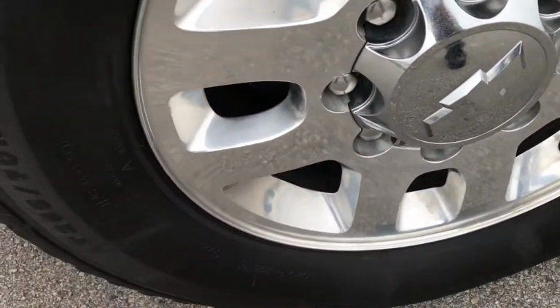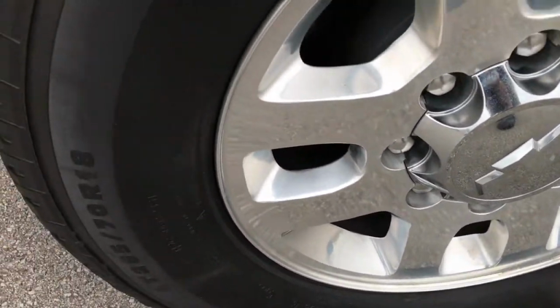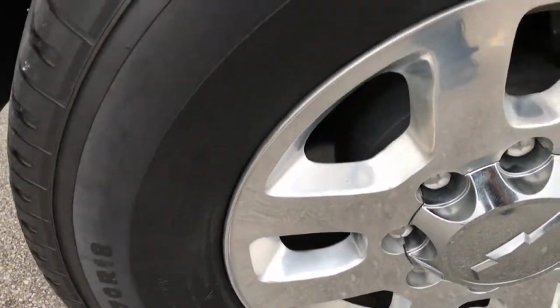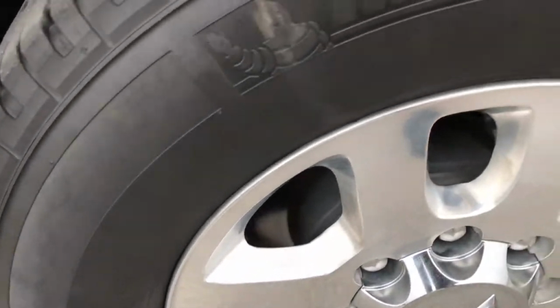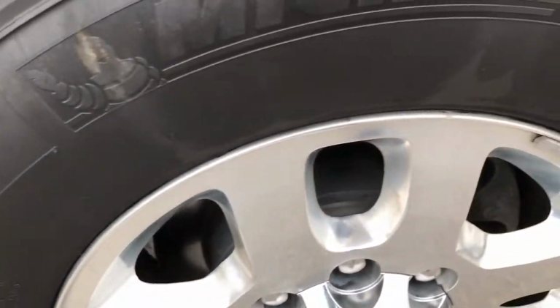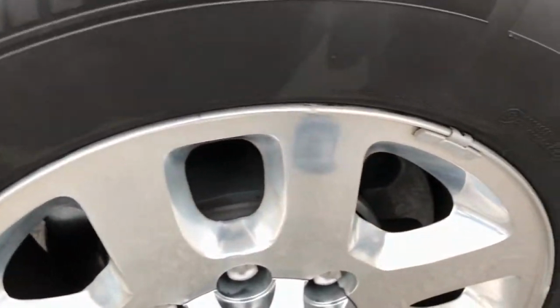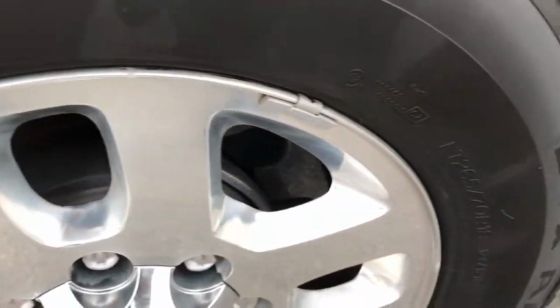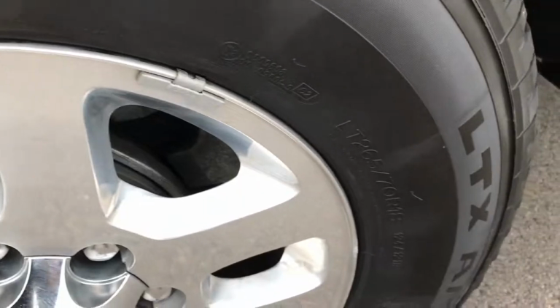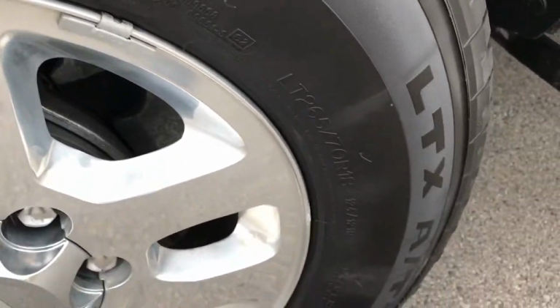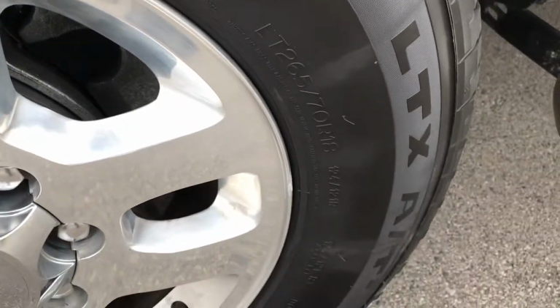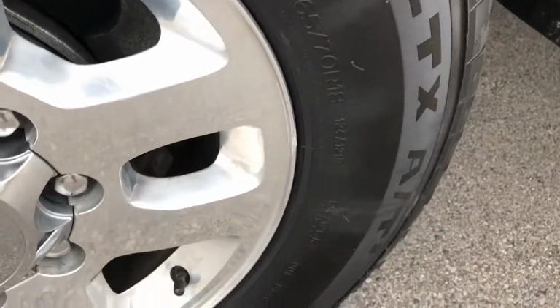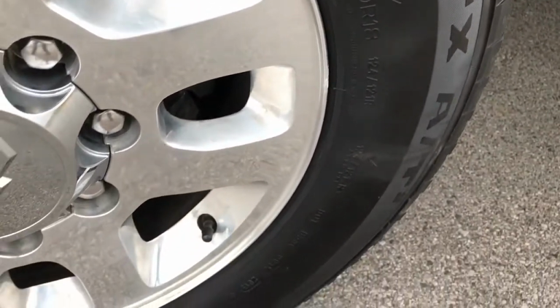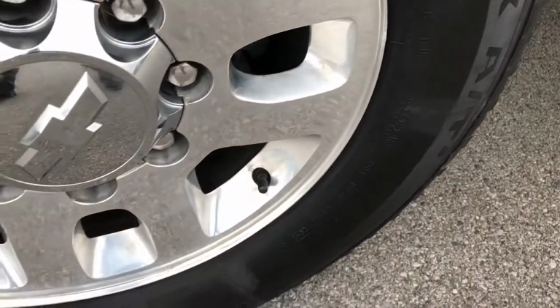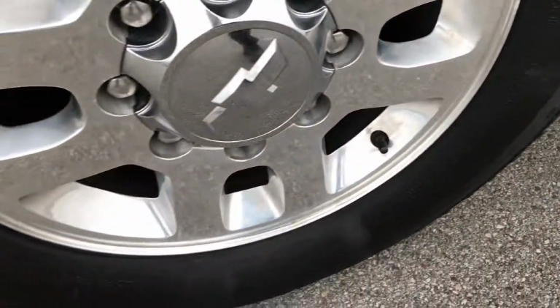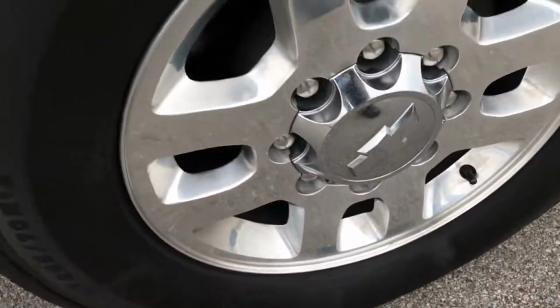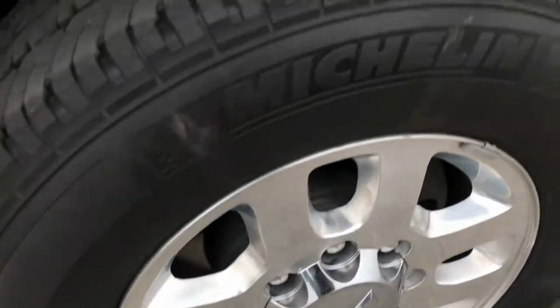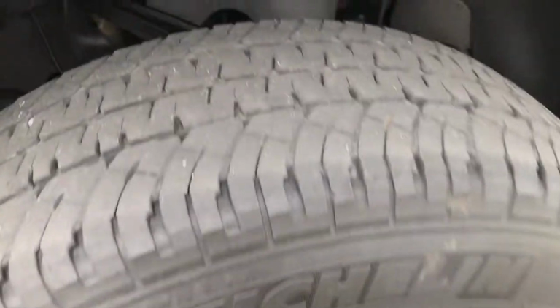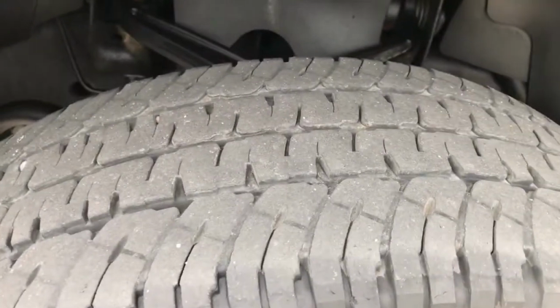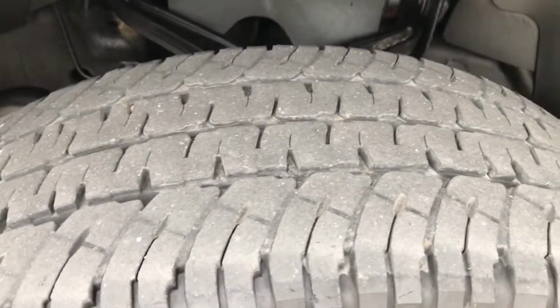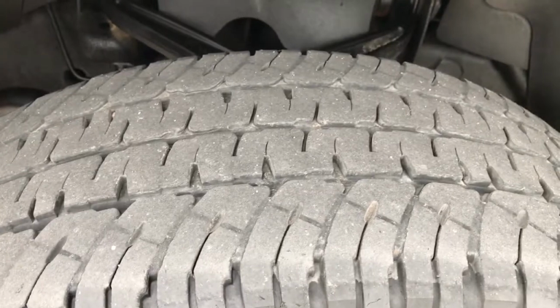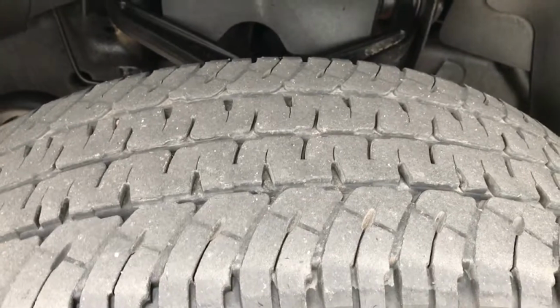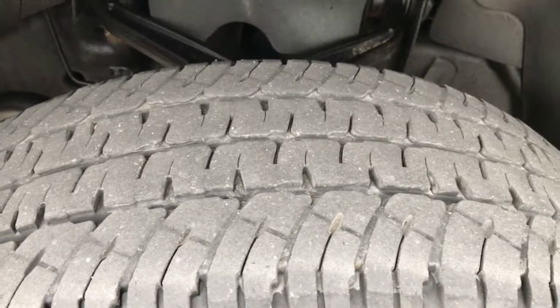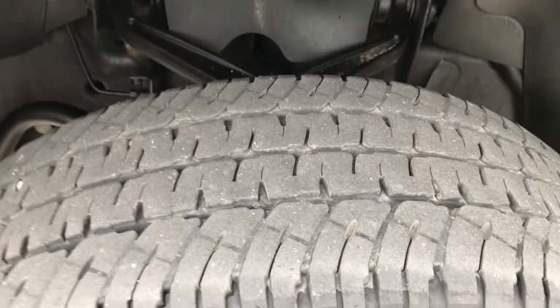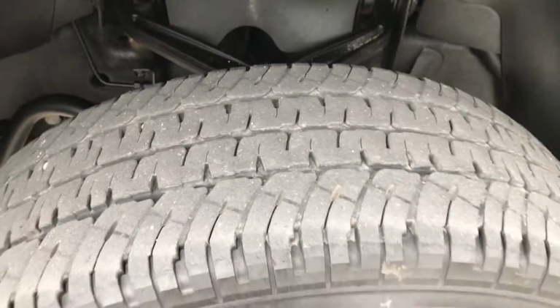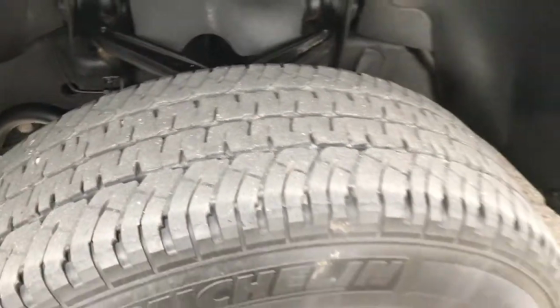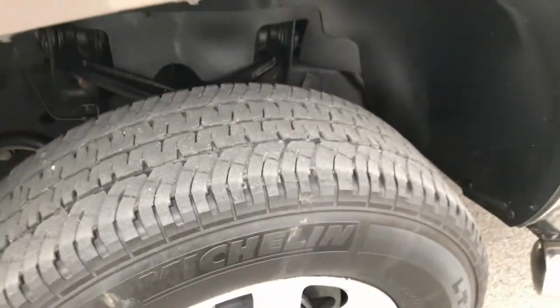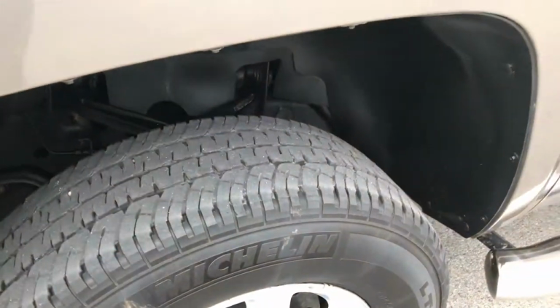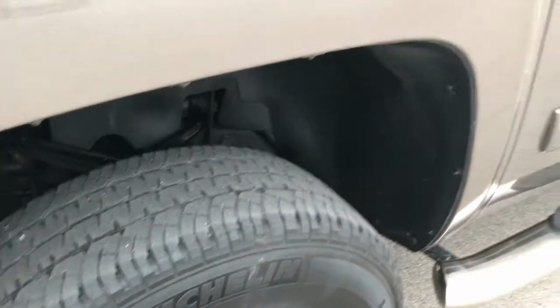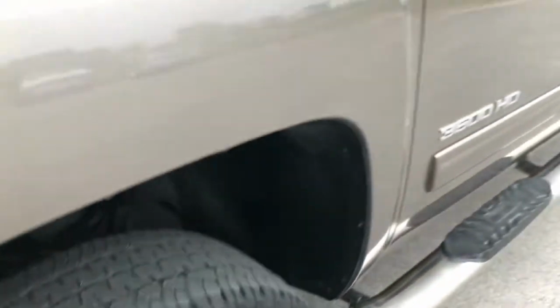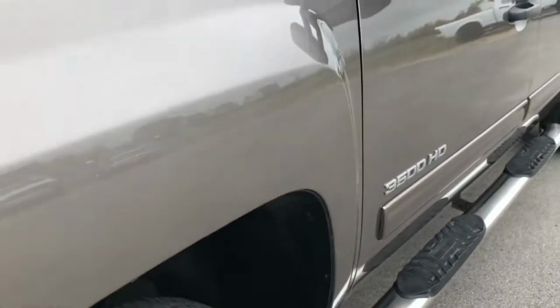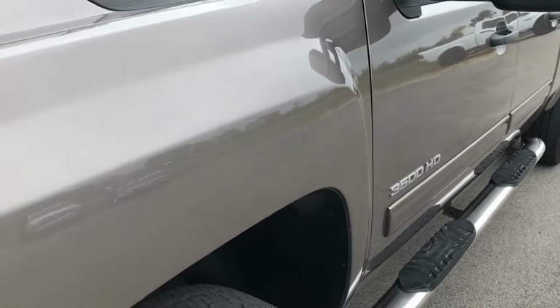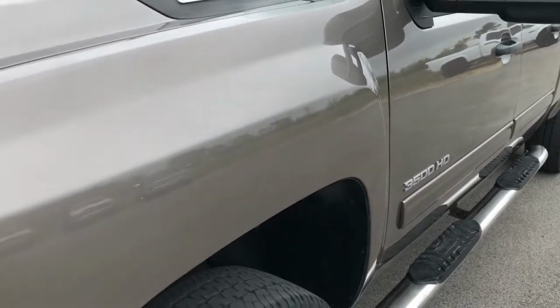It comes with polished aluminum rims and Michelin LTX 265/70R18 tires. These tires have roughly around half the tread left, maybe just a hair under, but still good tread left on these tires.